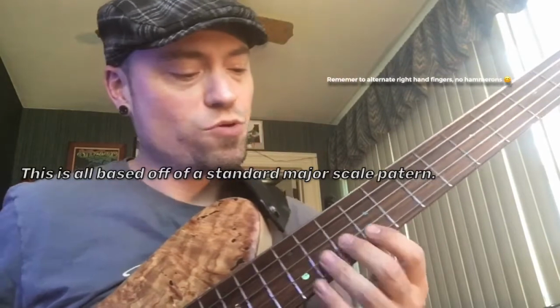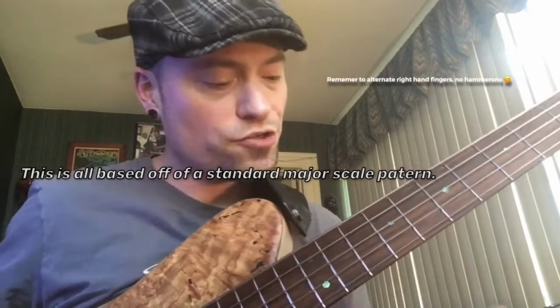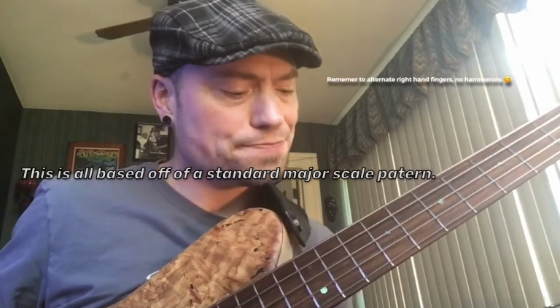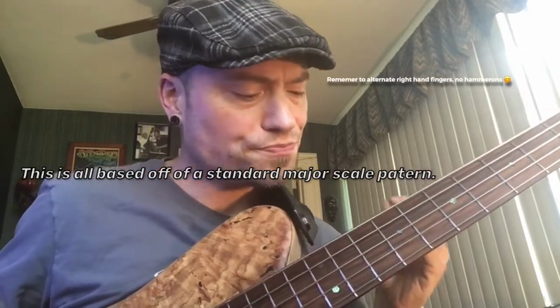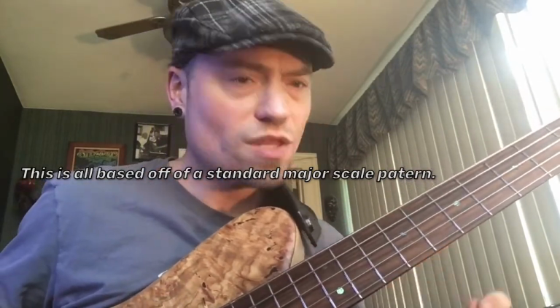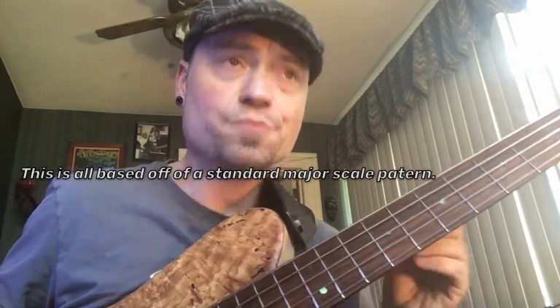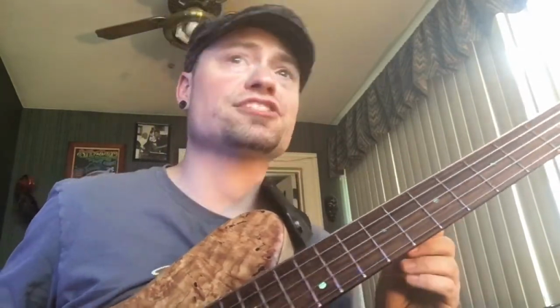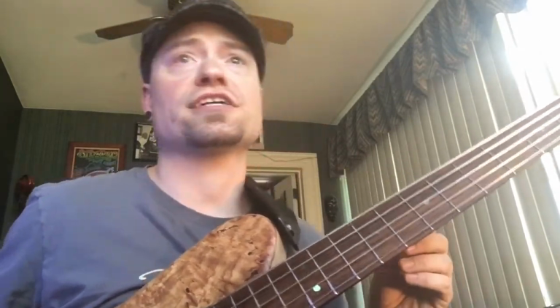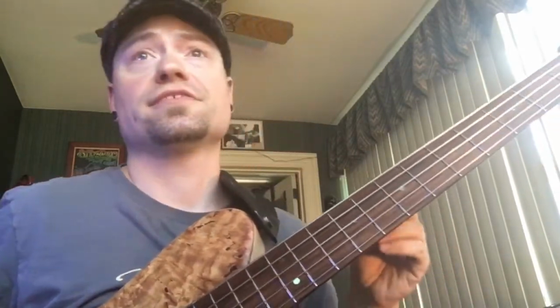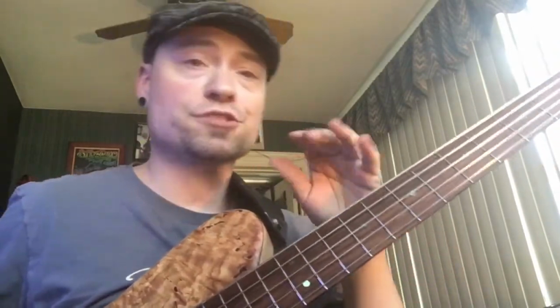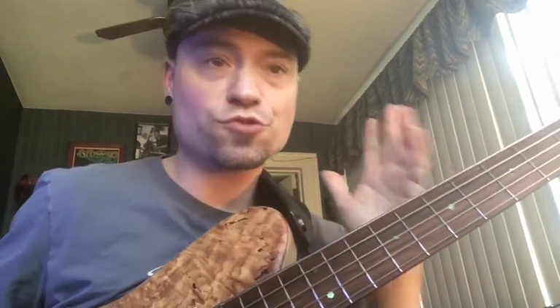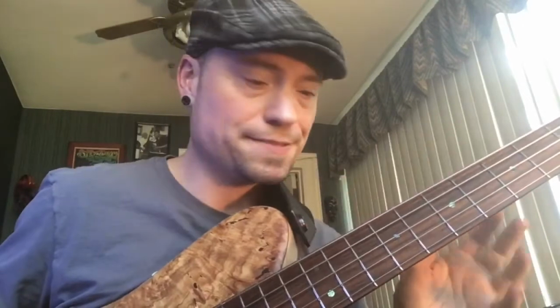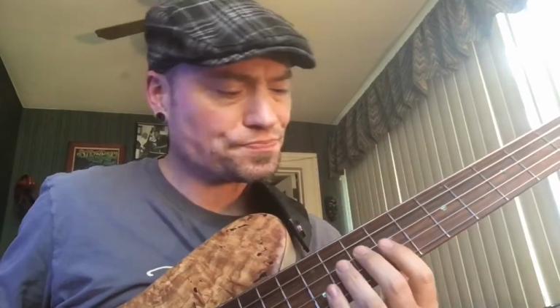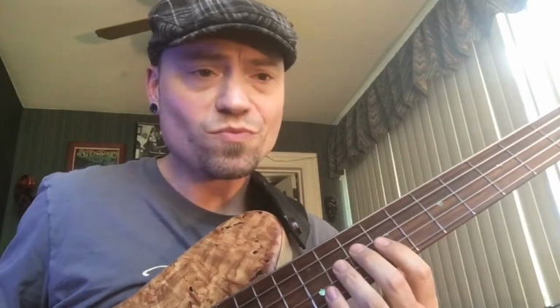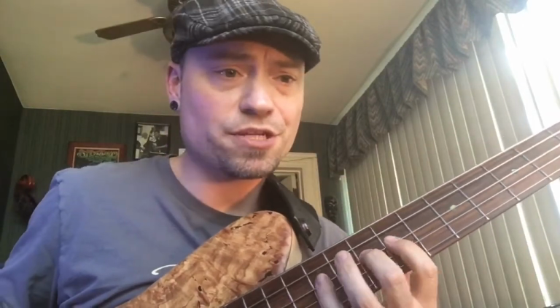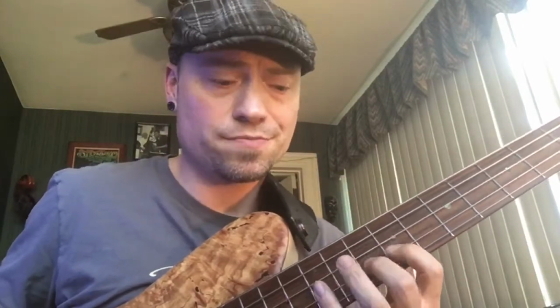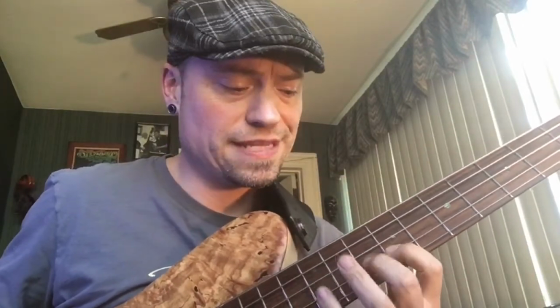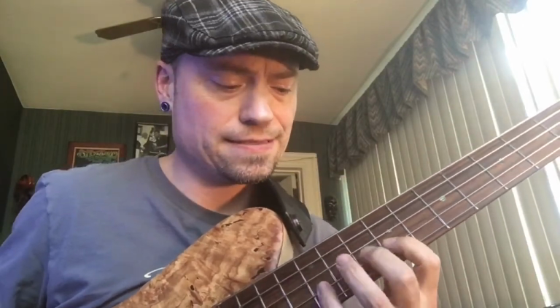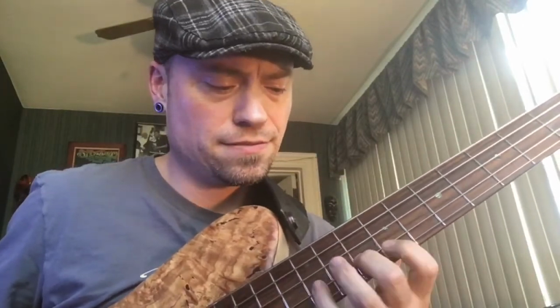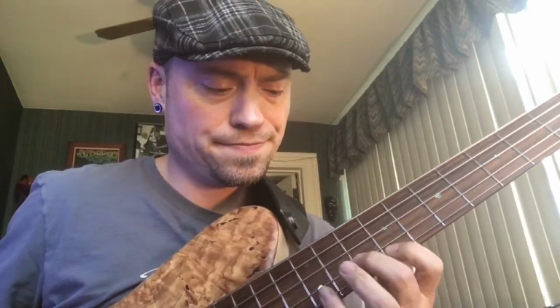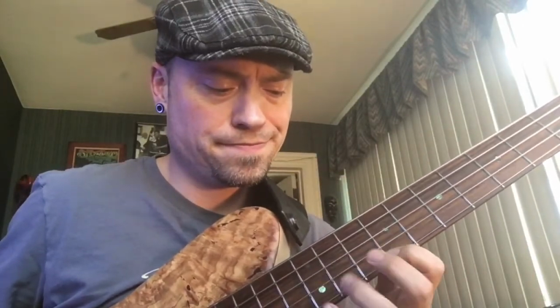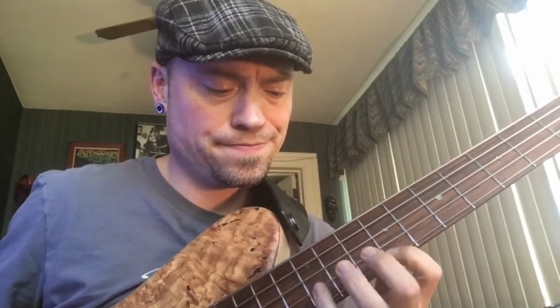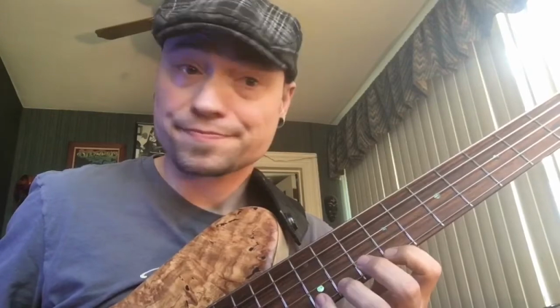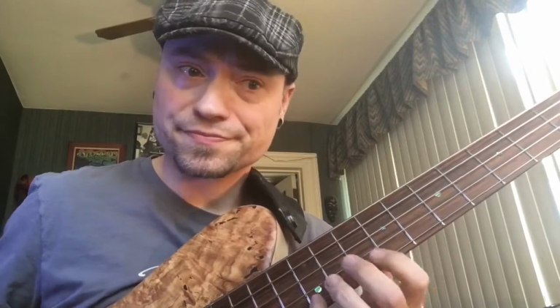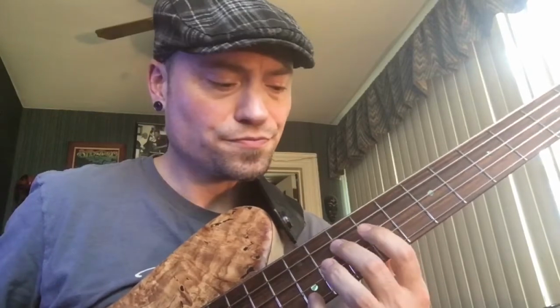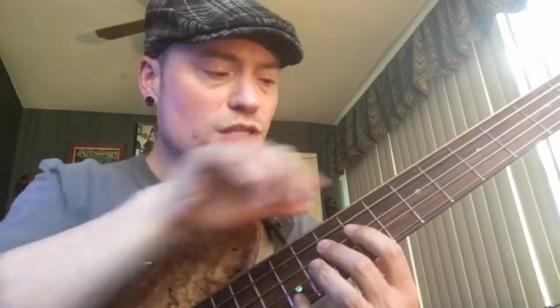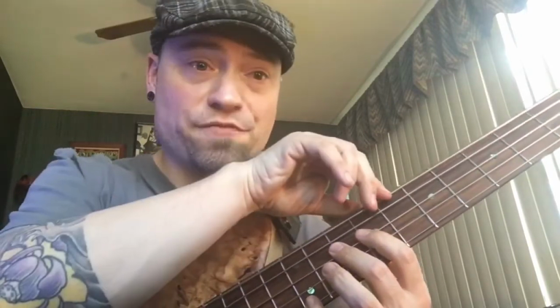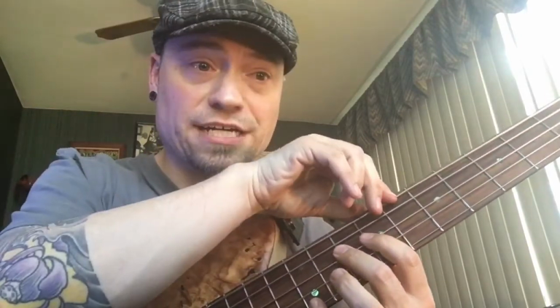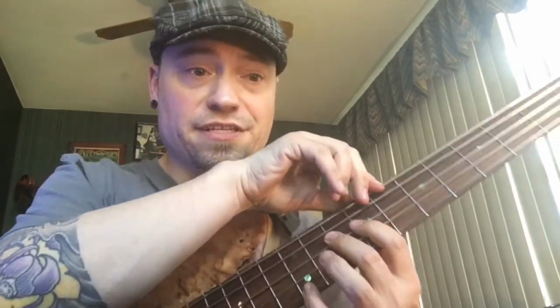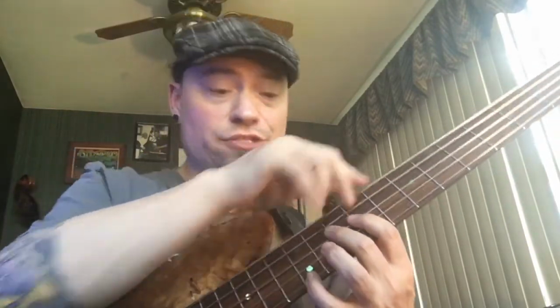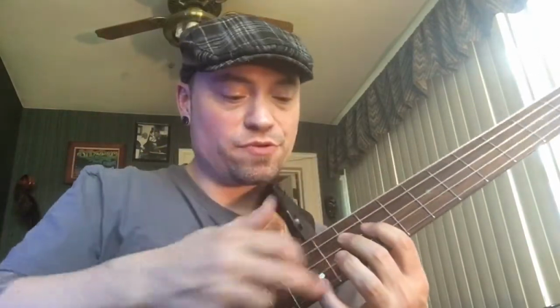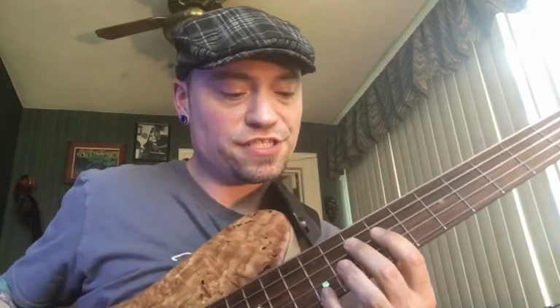But what I want to do here is I'm going to do a permutation exercise, which means I'm going to do groupings. So I'm going to go like this. So there's my first octave. Then what I'm going to do is I'm going to reverse it.